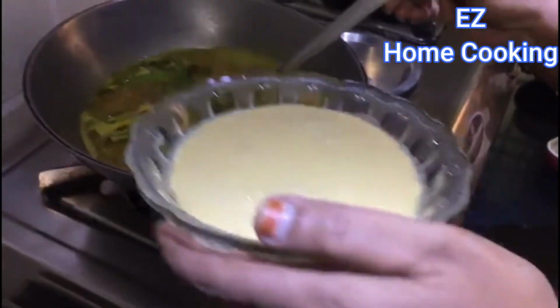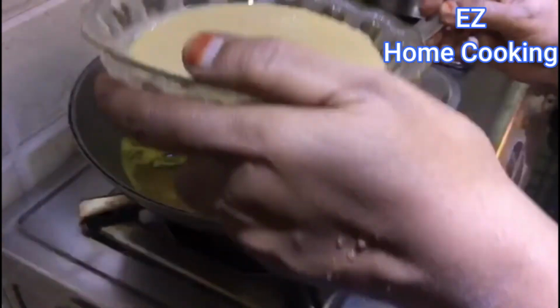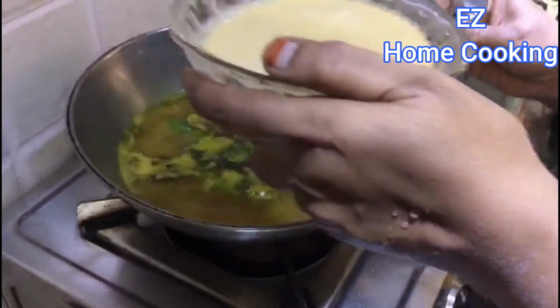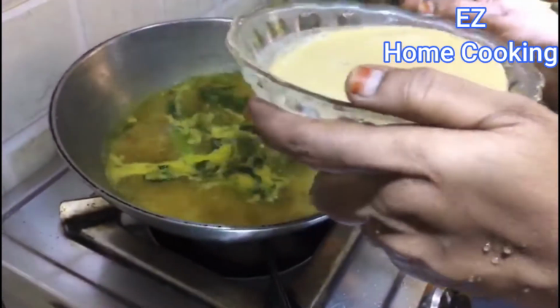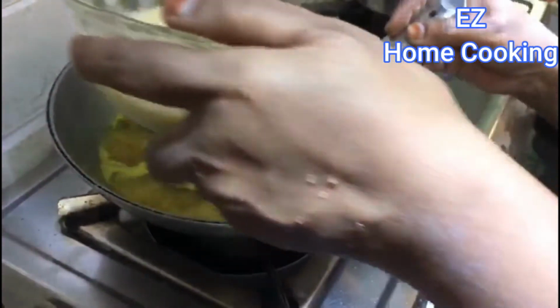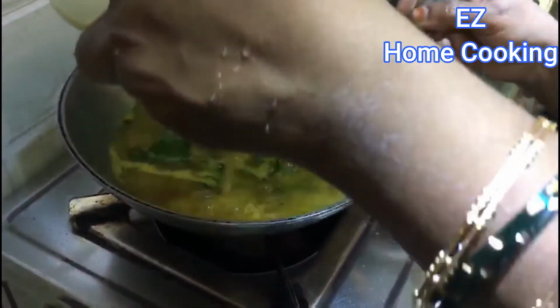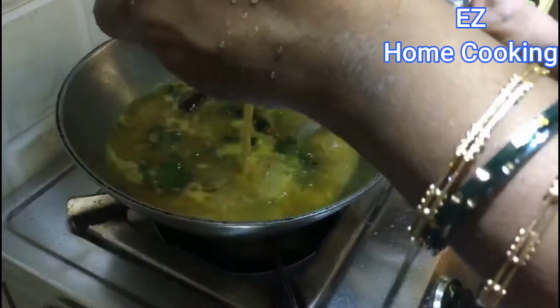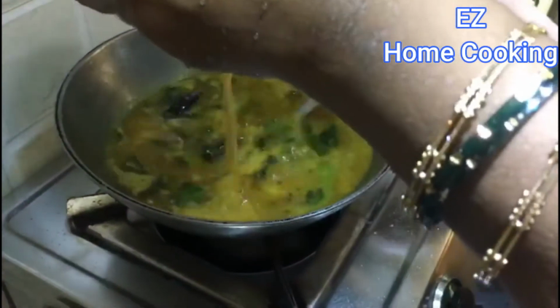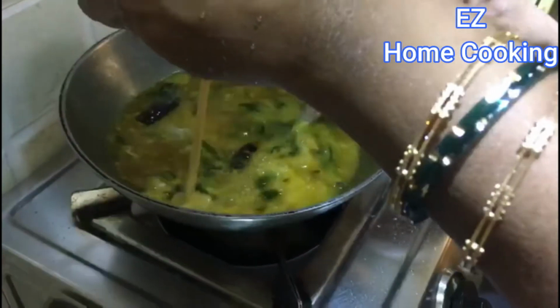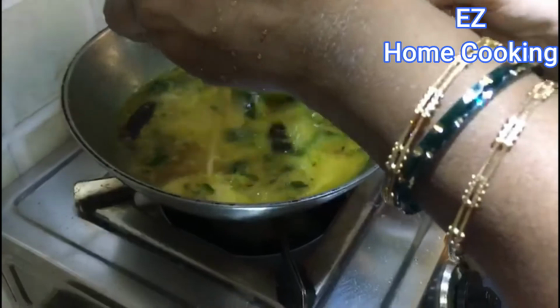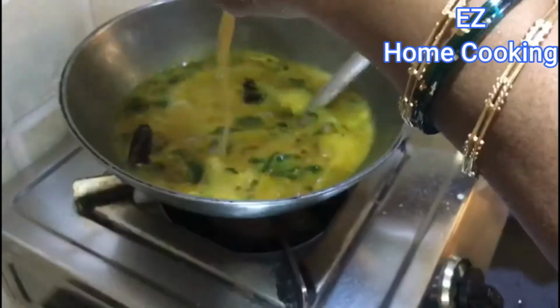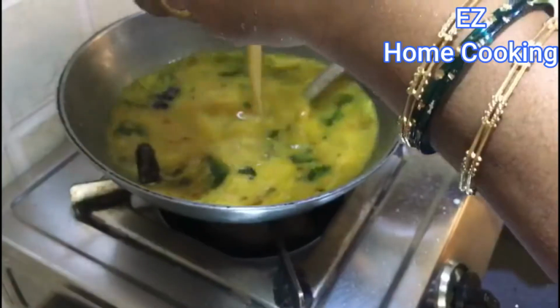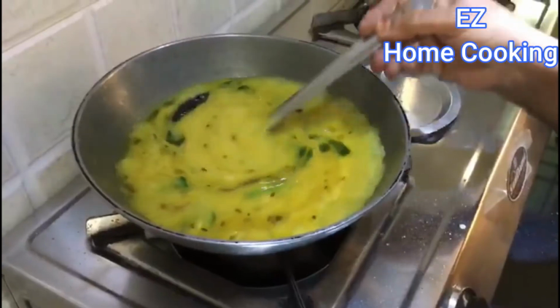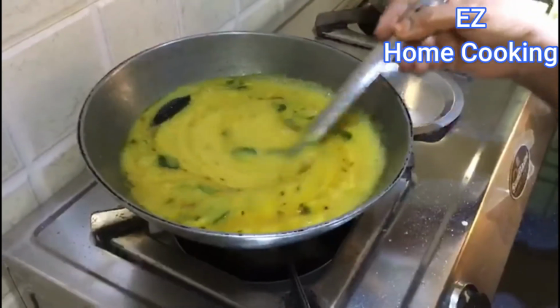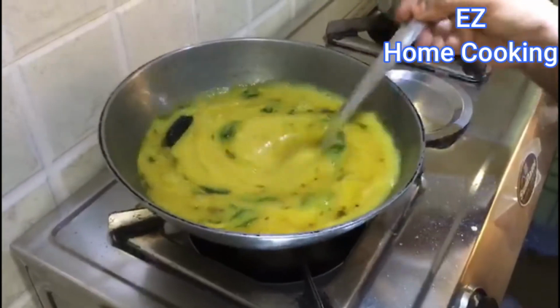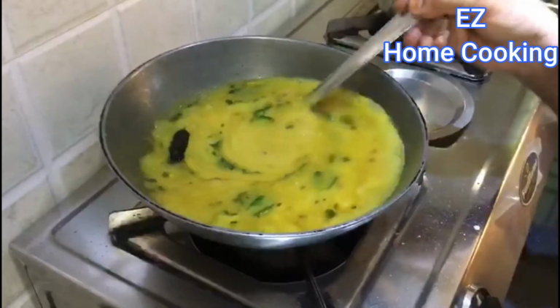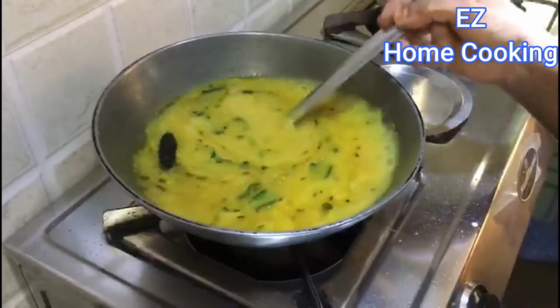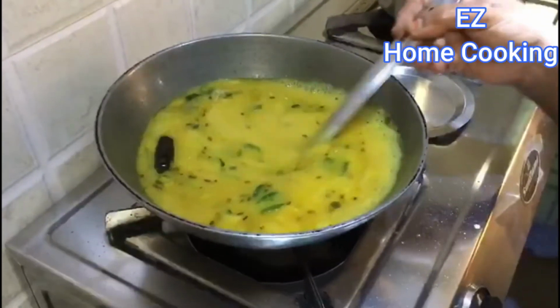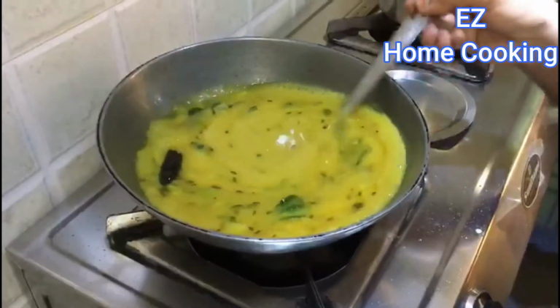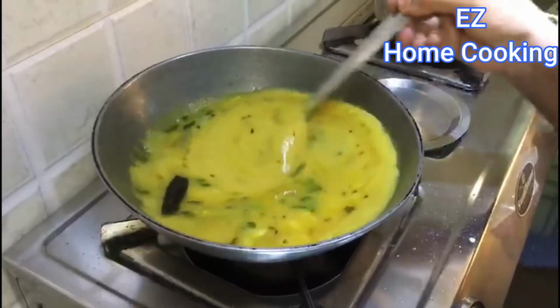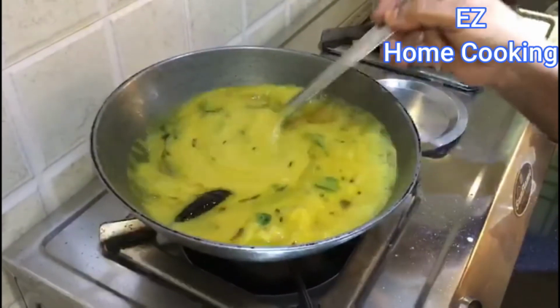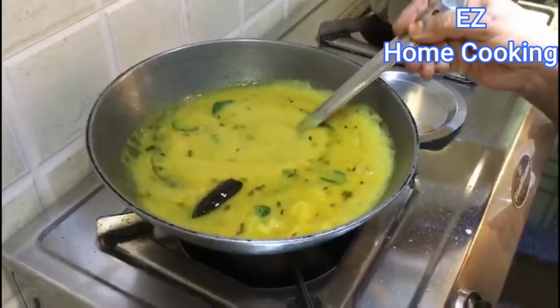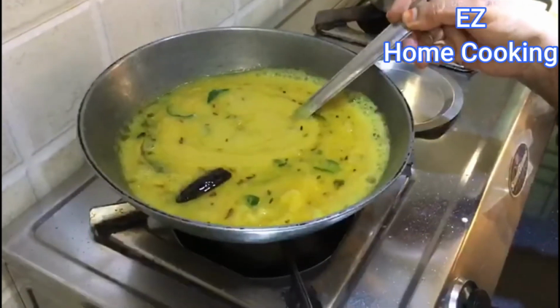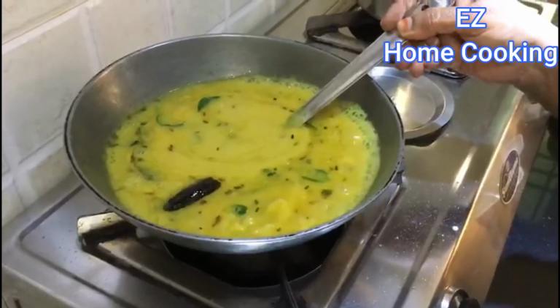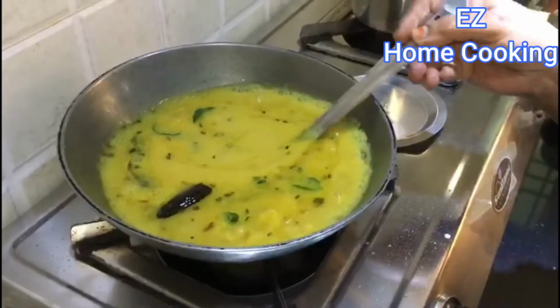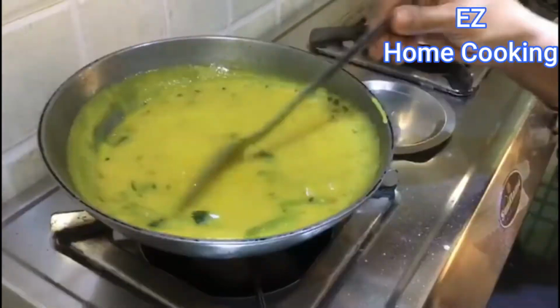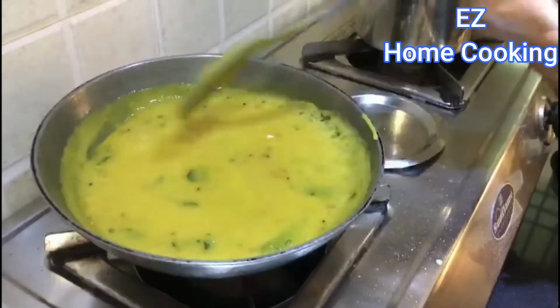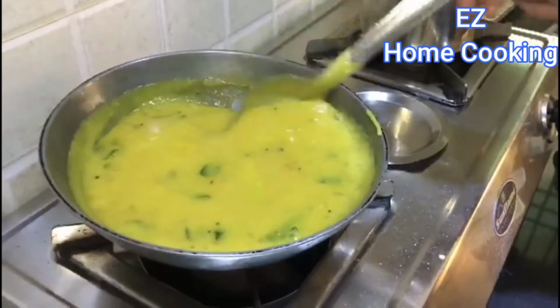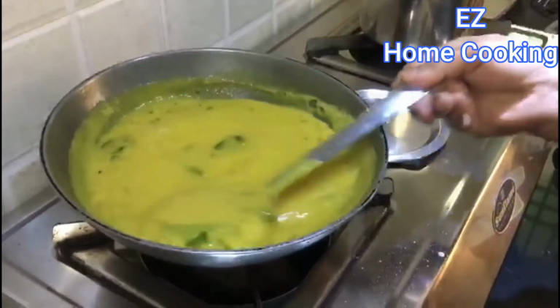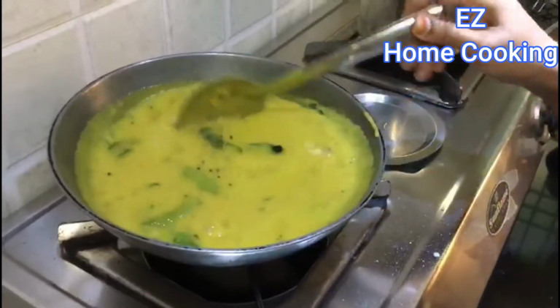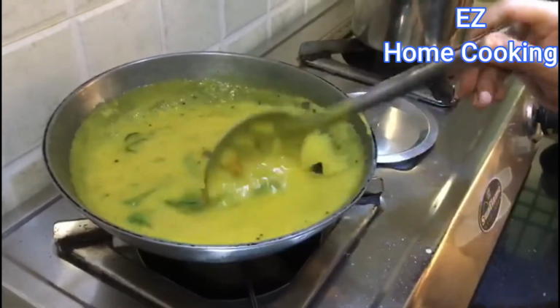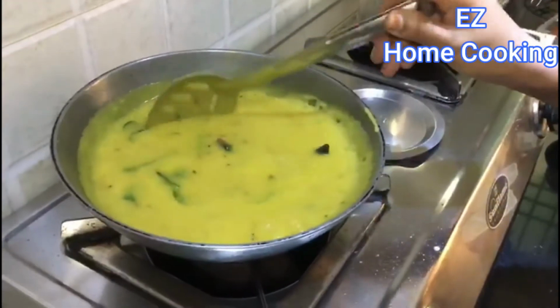Then add some water into the chickpea flour, or besan, and mix it. Use your ladle to keep stirring, then add this mixture to the pan. Keep stirring for a few more minutes so that you don't get any lumps and a smooth texture forms.